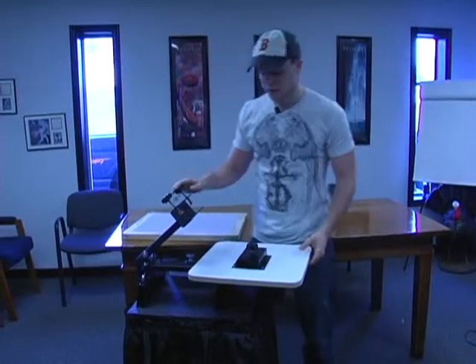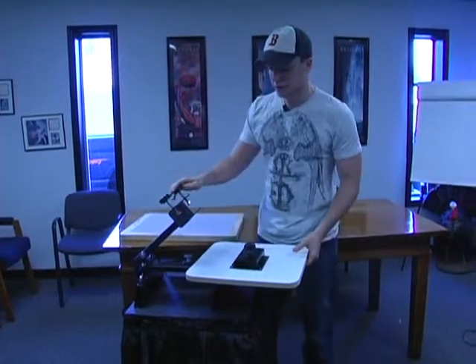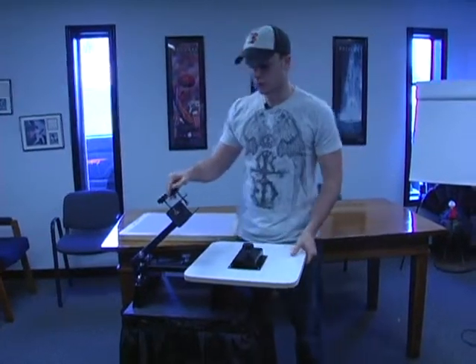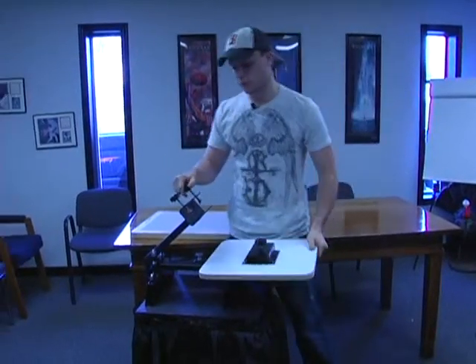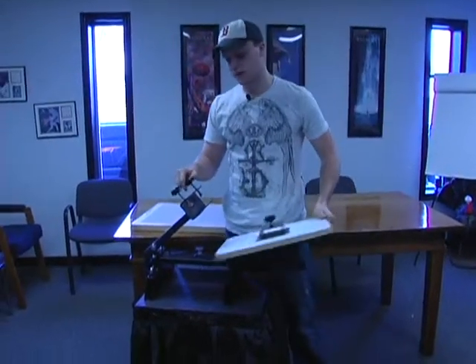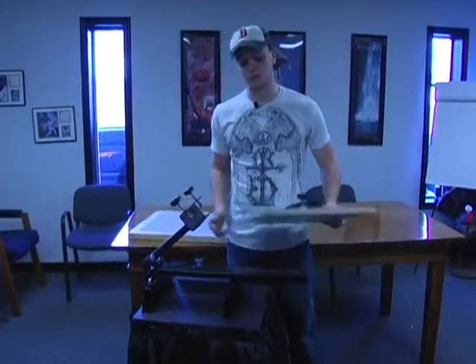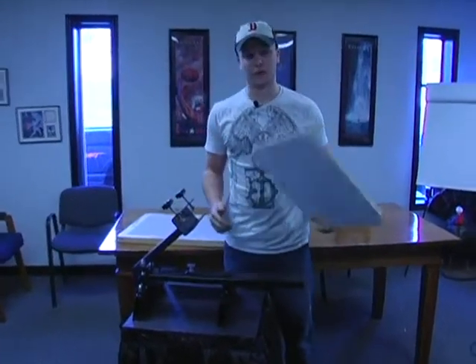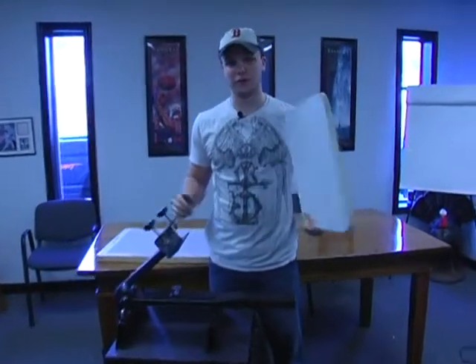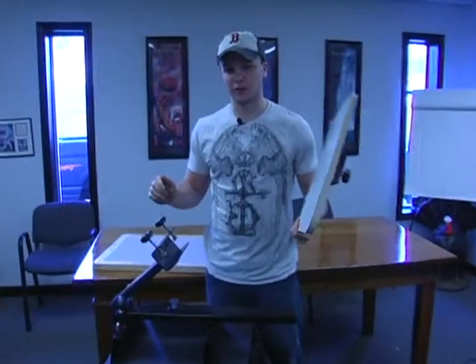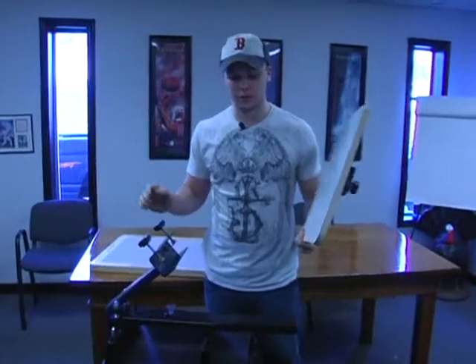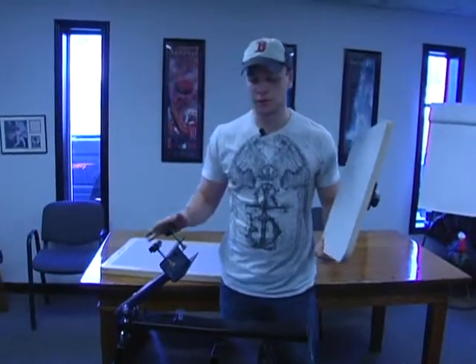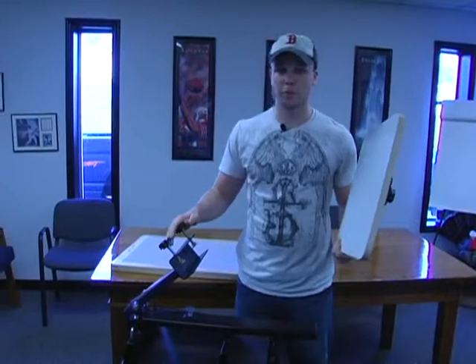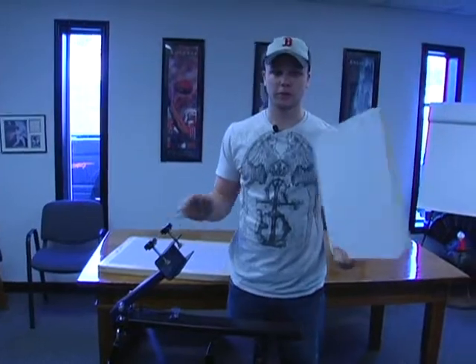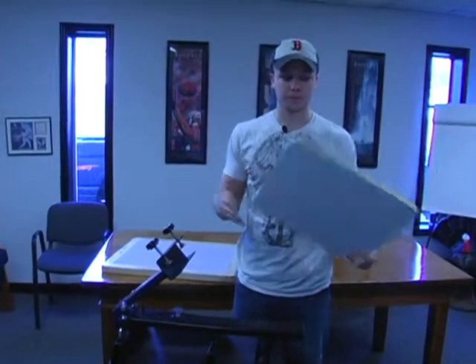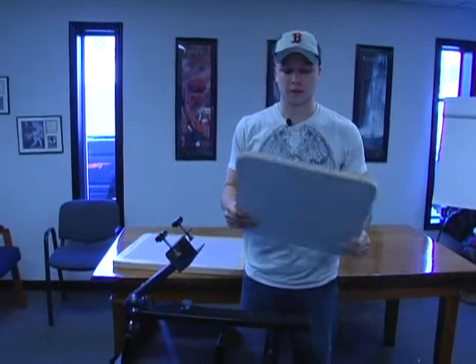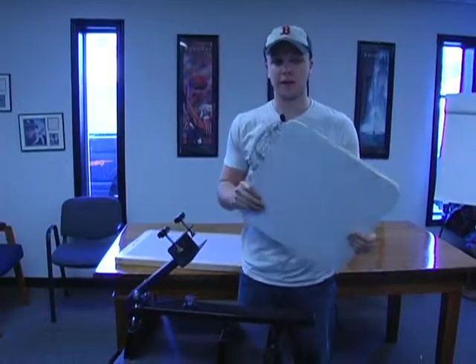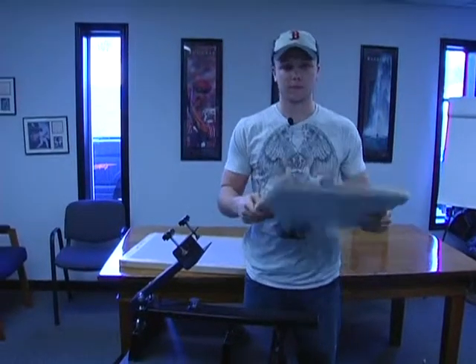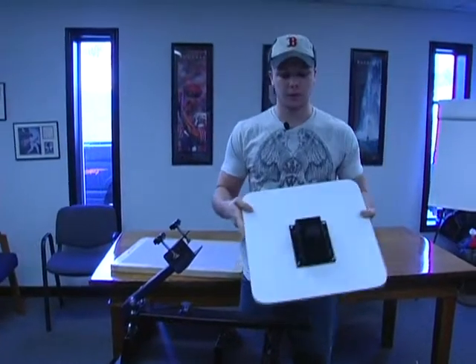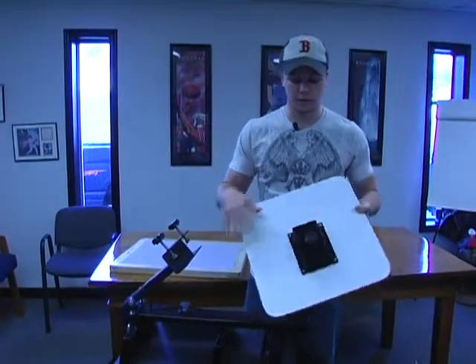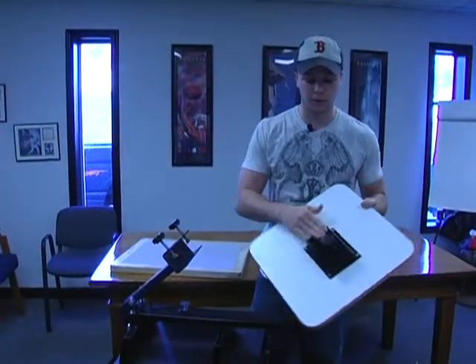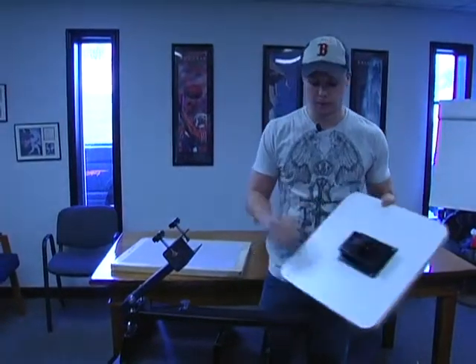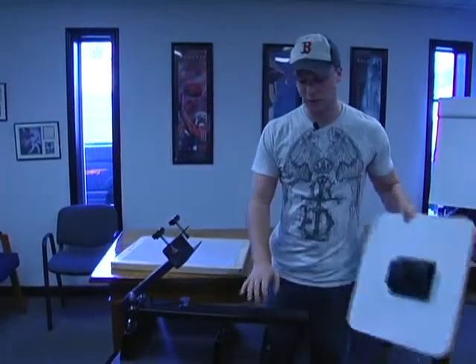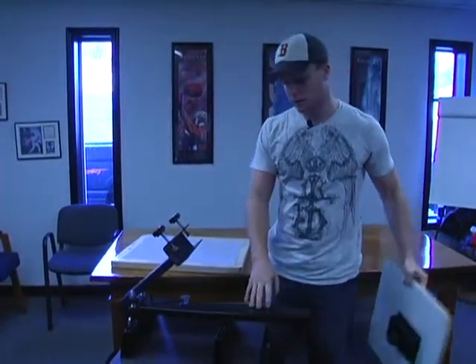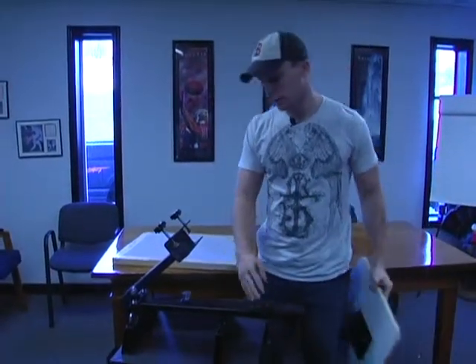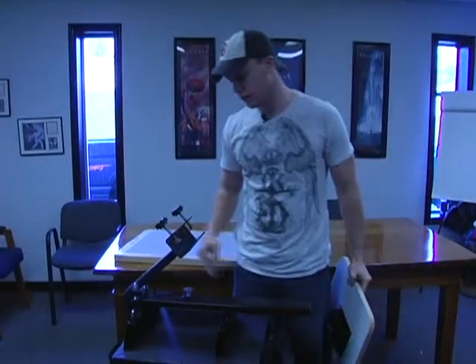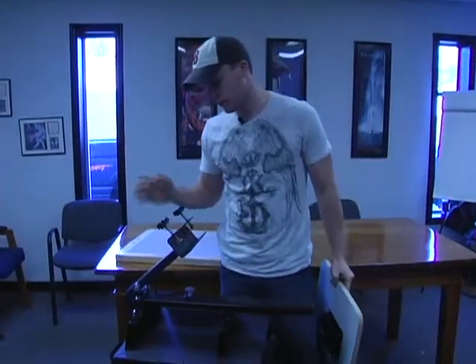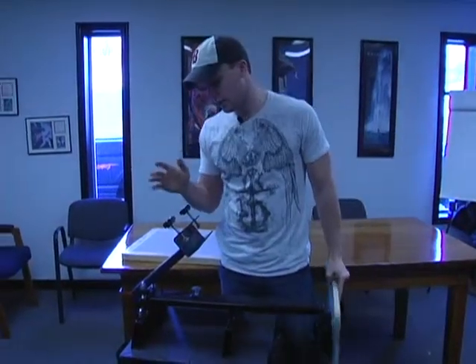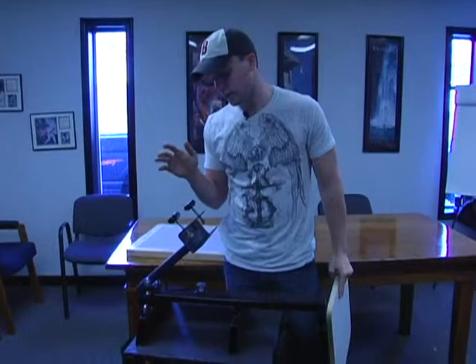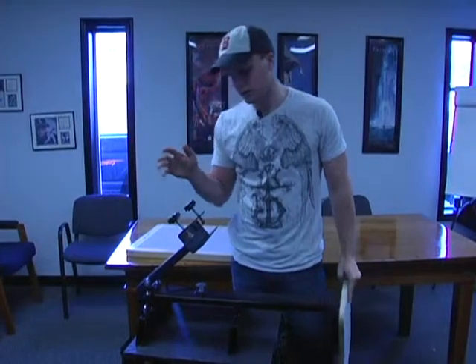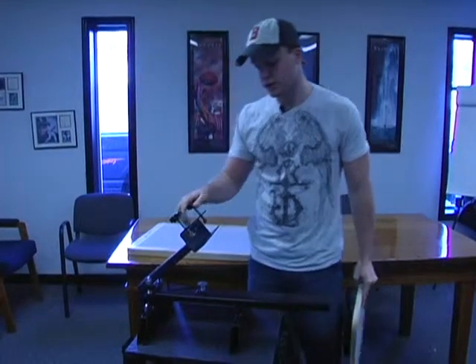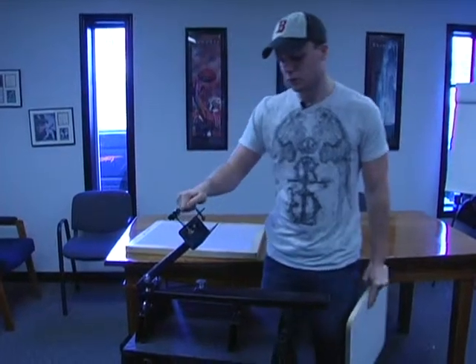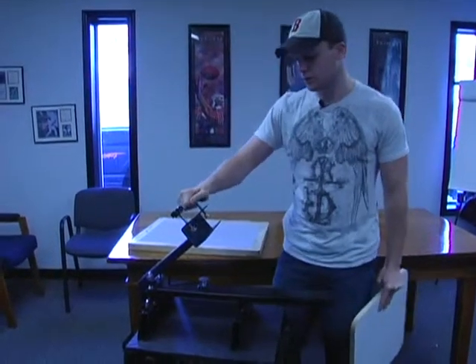The Genesis One Color One Station Press is going to come to you in two separate parts: the pallet with the device on the back to hook it to the station, and the actual station.